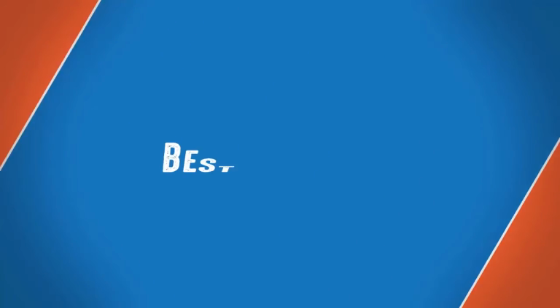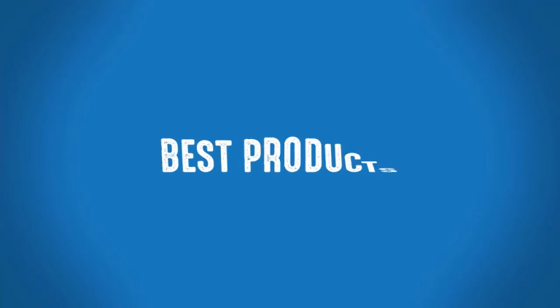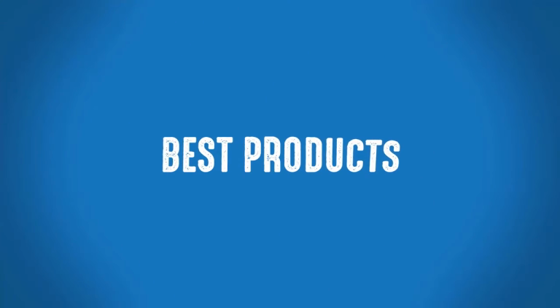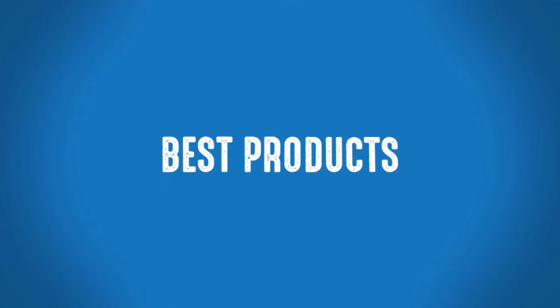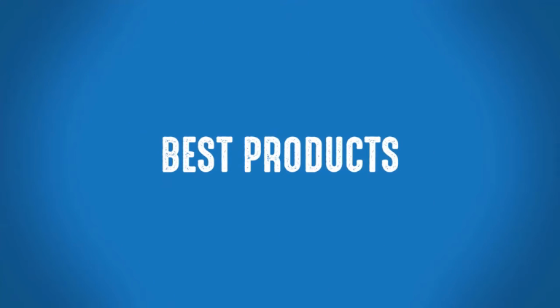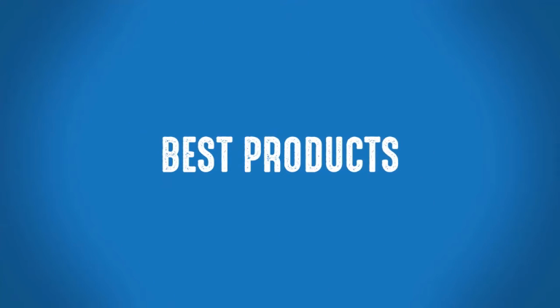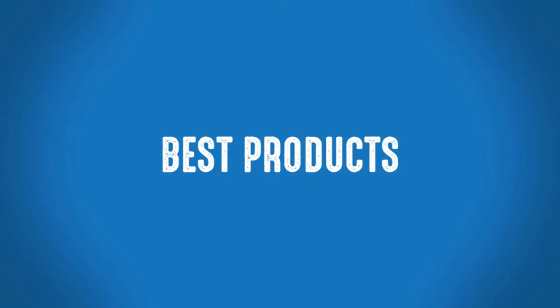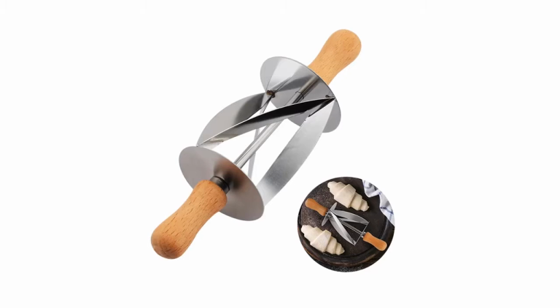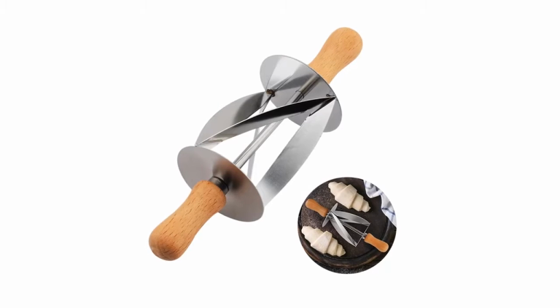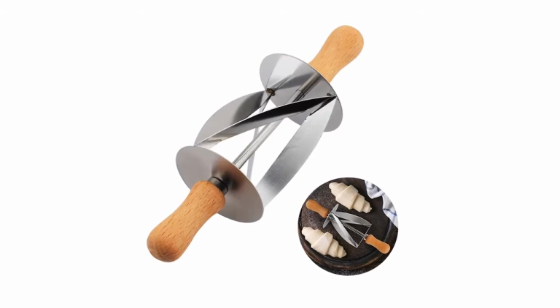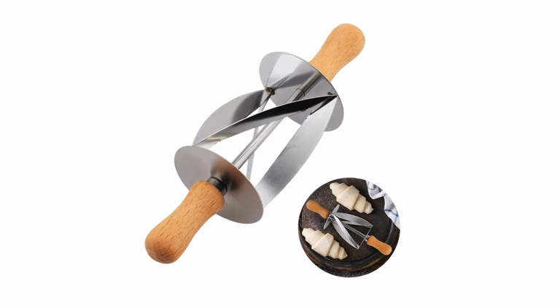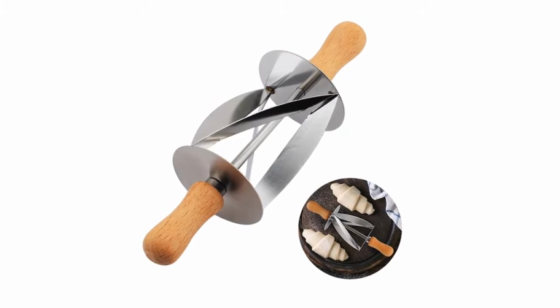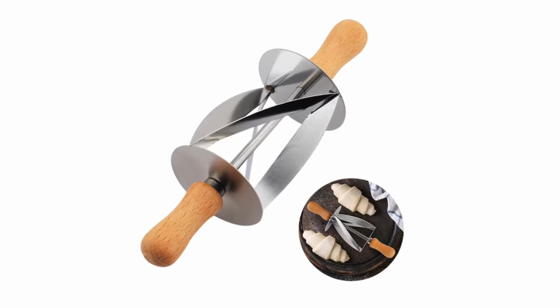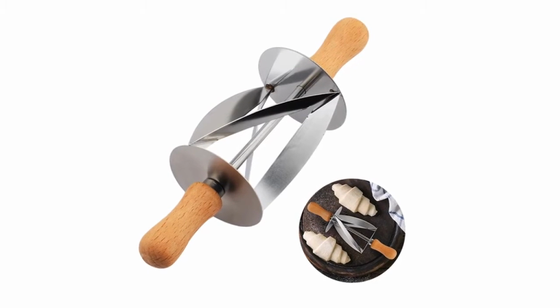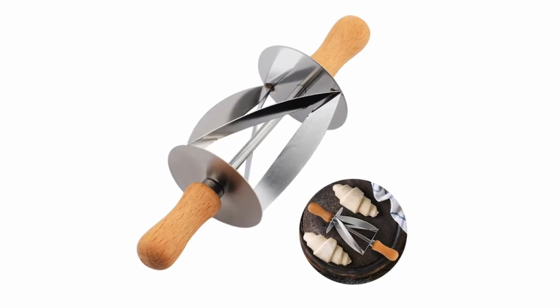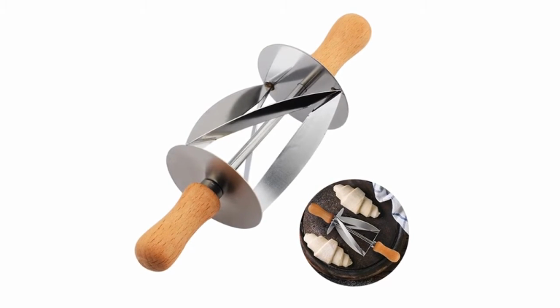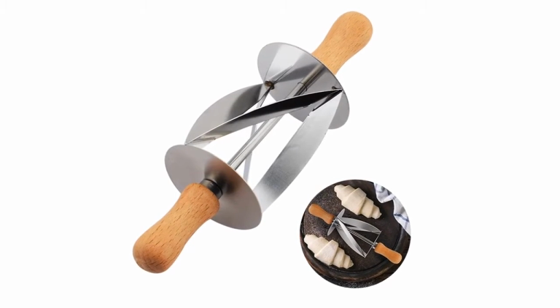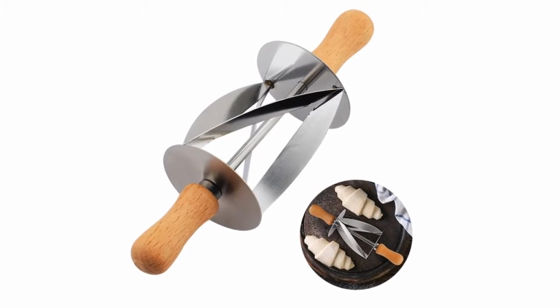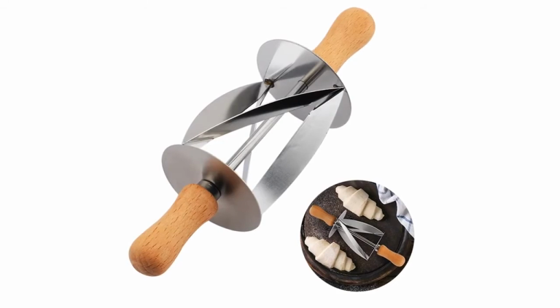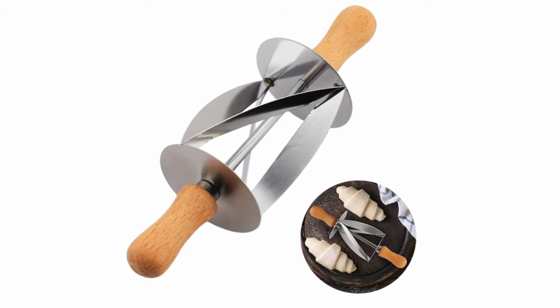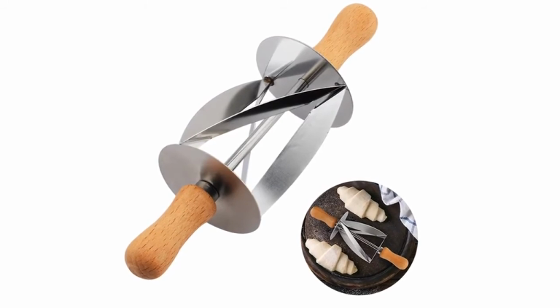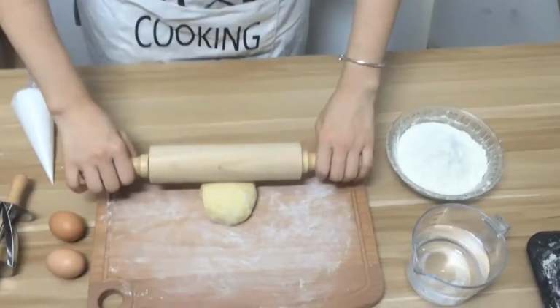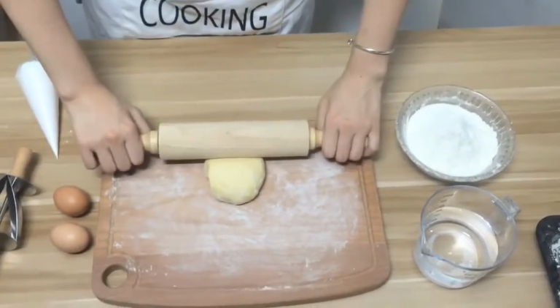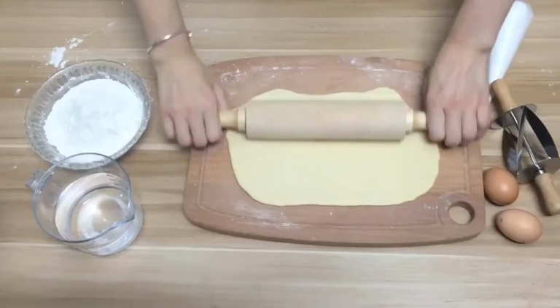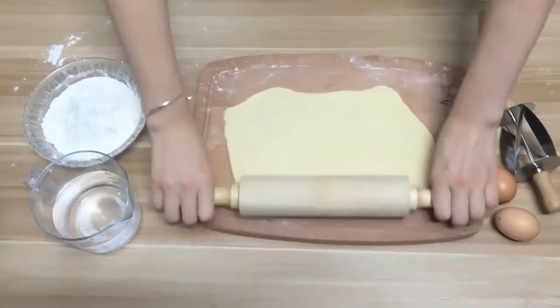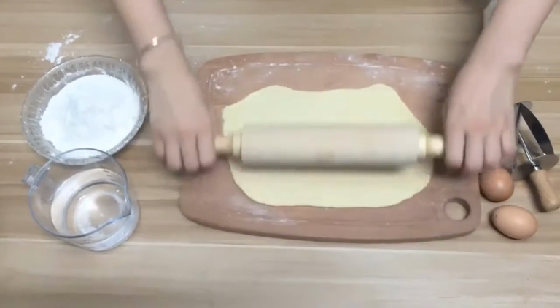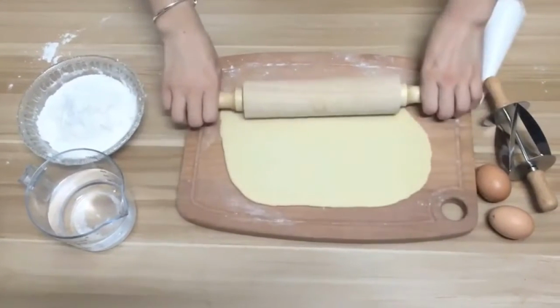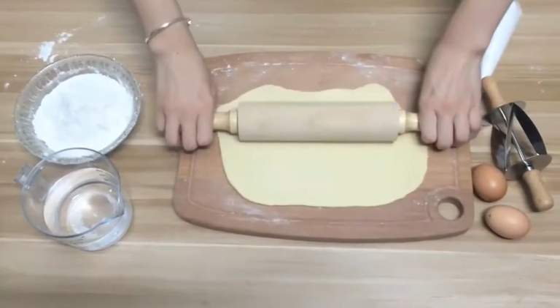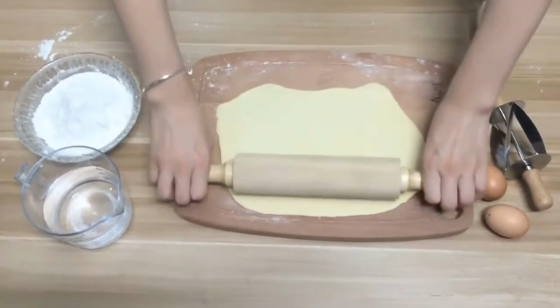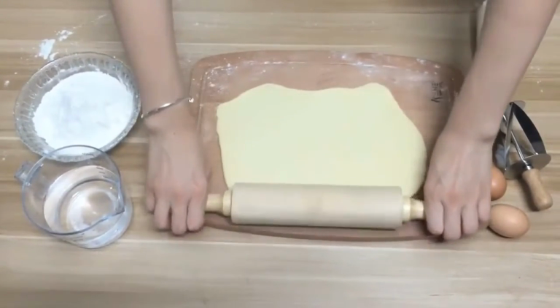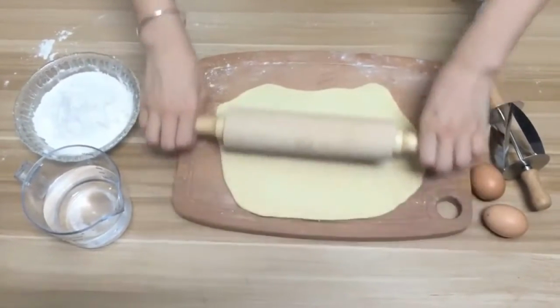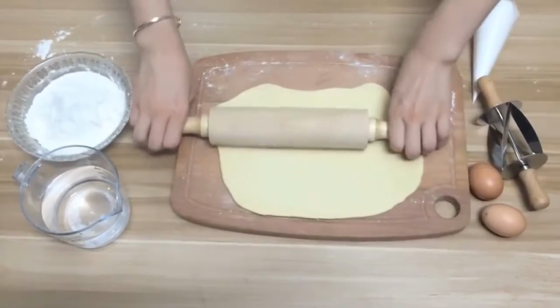Welcome to Best Products. This is one of the best pastry cutters. It is a 100% brand new product, made out of fine materials, sanitary, safe baking tool.